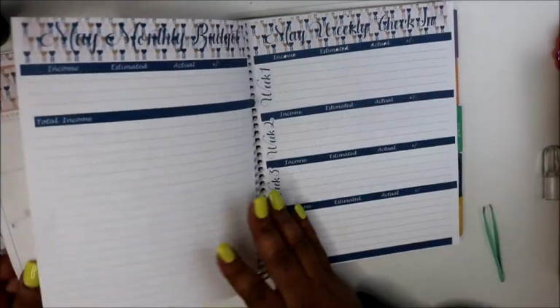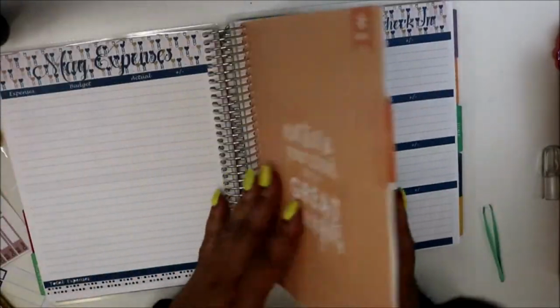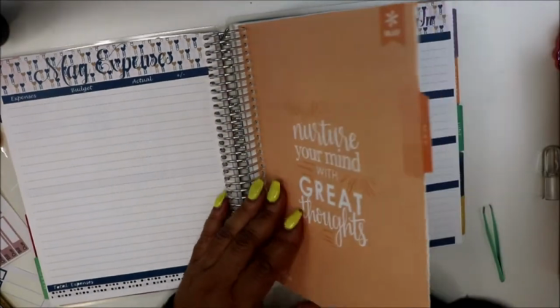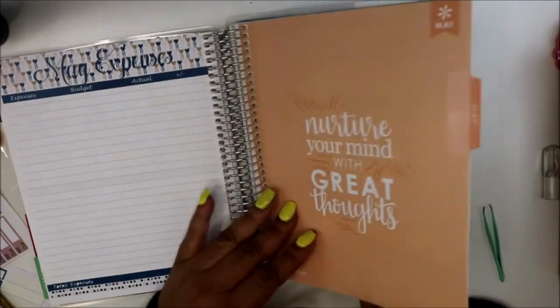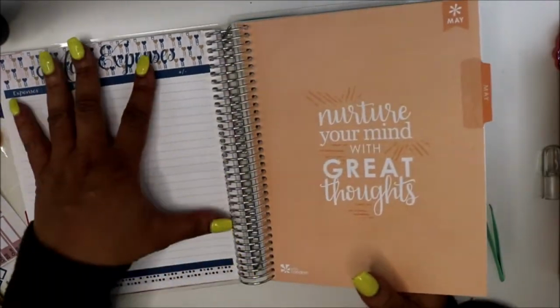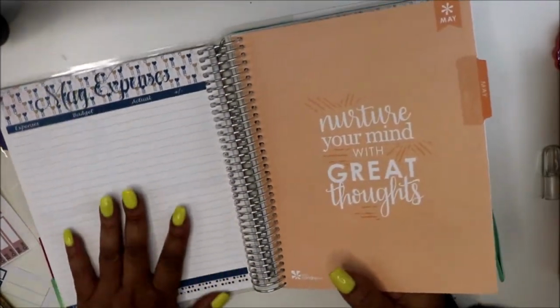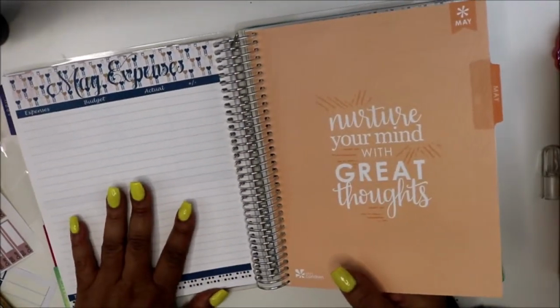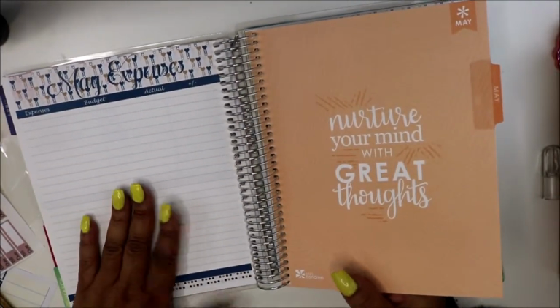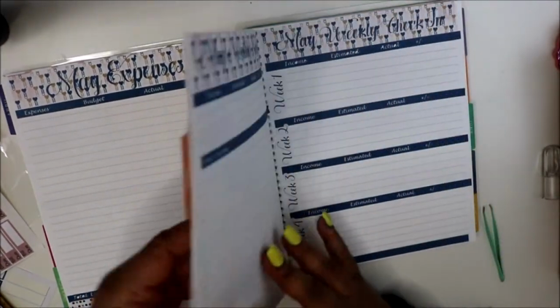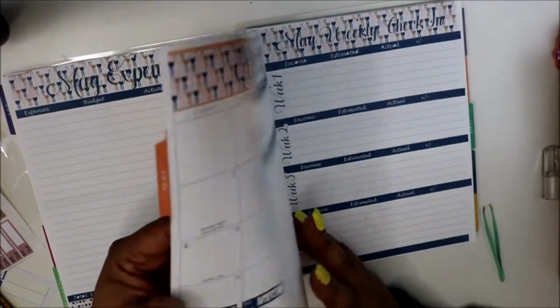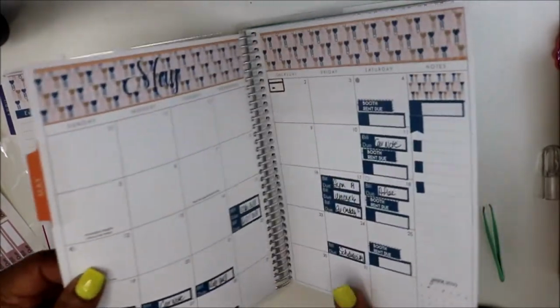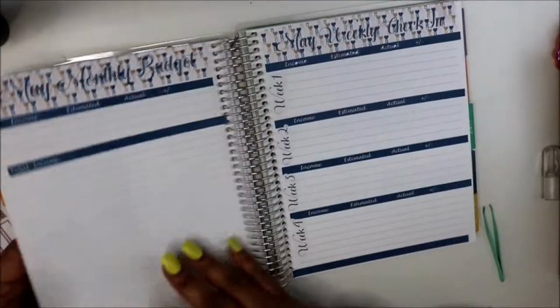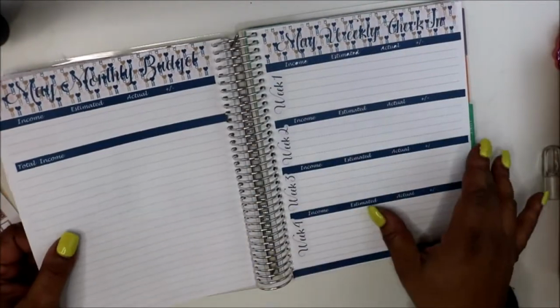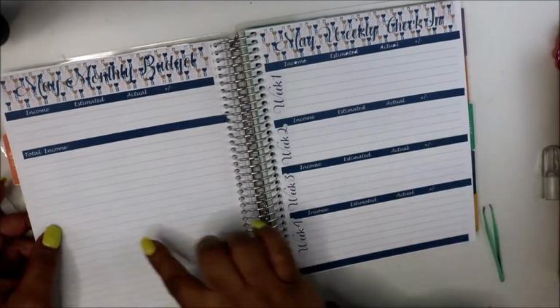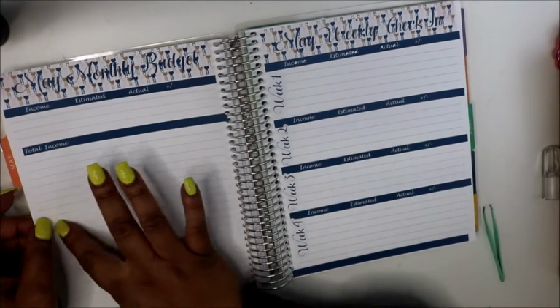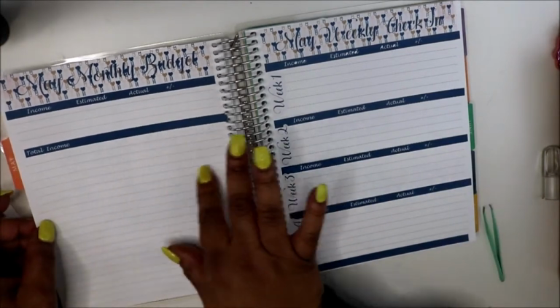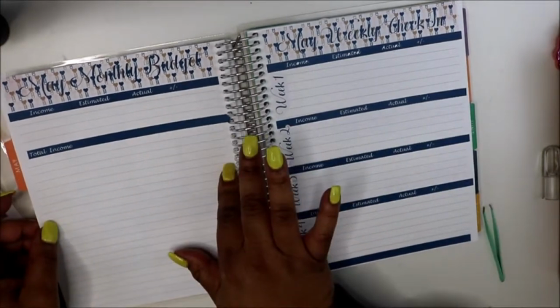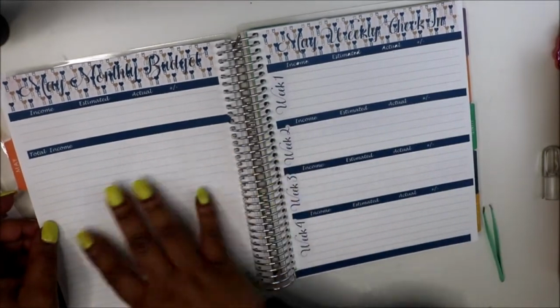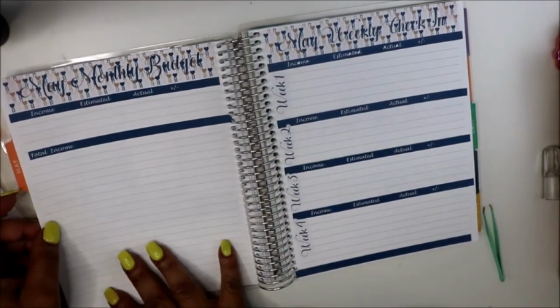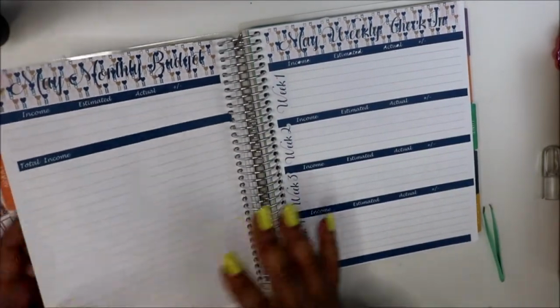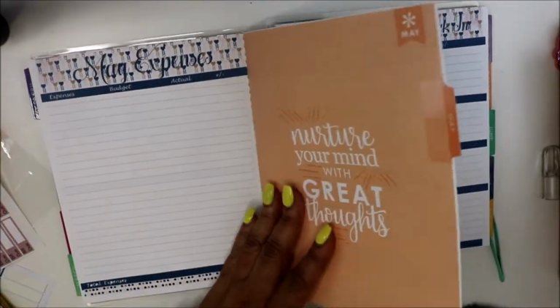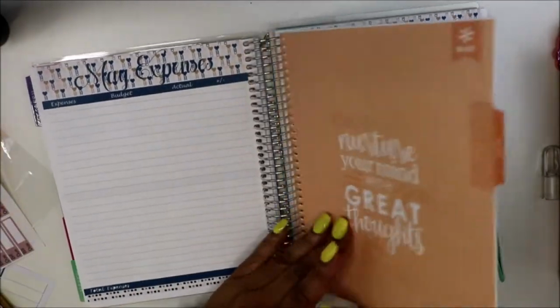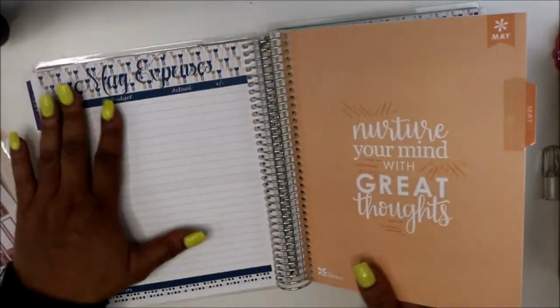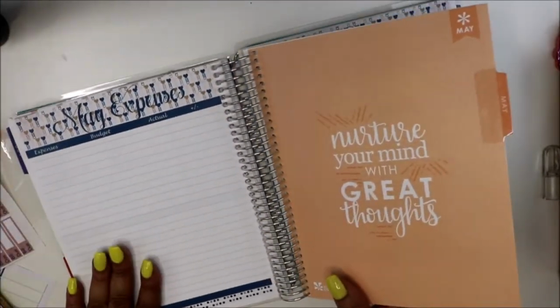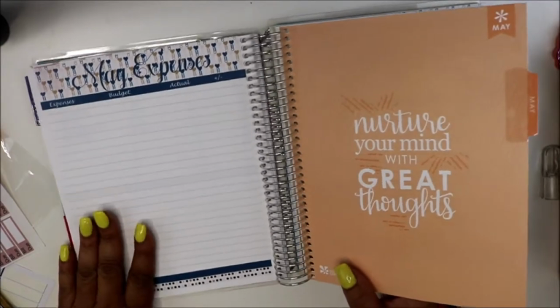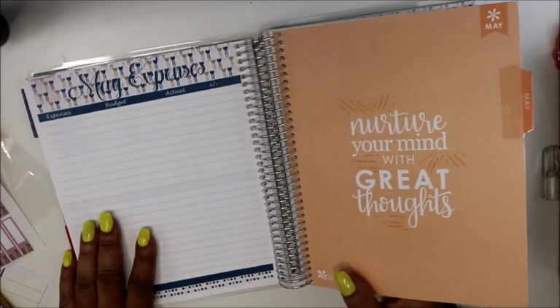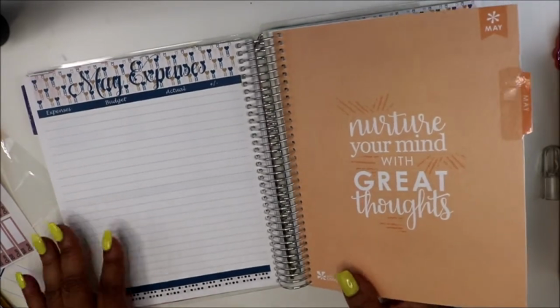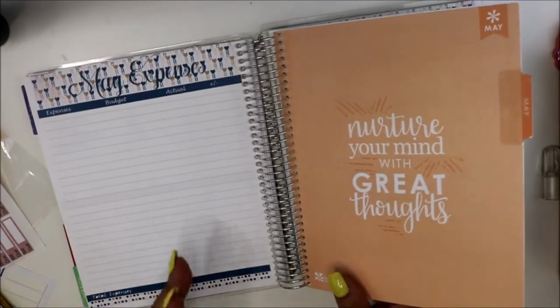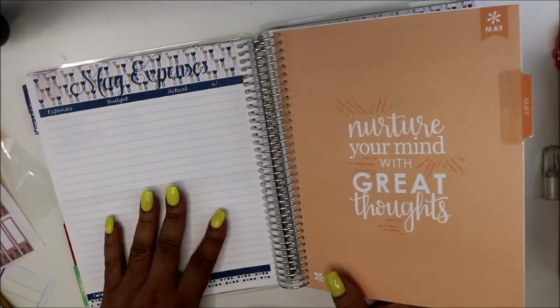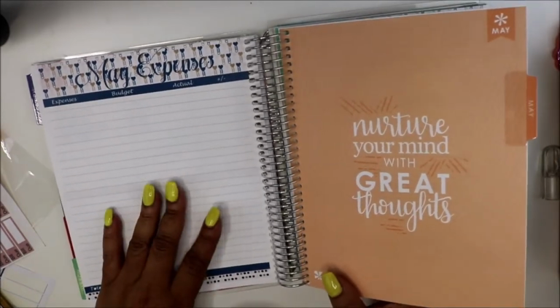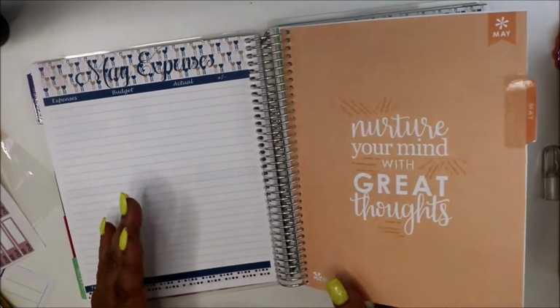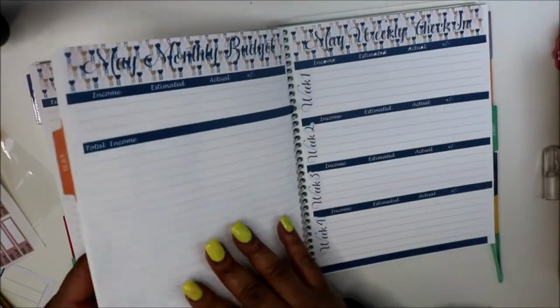I decided to put my expenses on this page because last month — March rather — I had them elsewhere and ran out of space. They needed a whole page to themselves. So do it the way that works best for you.